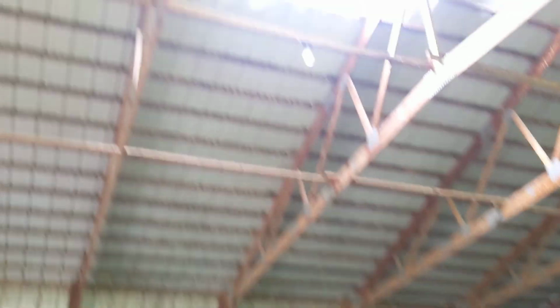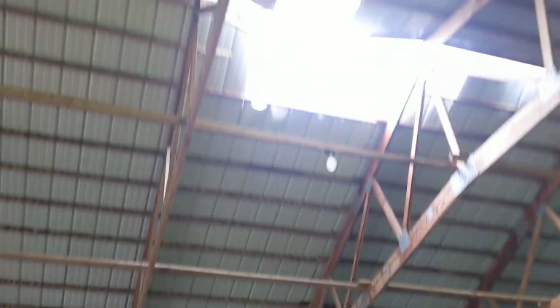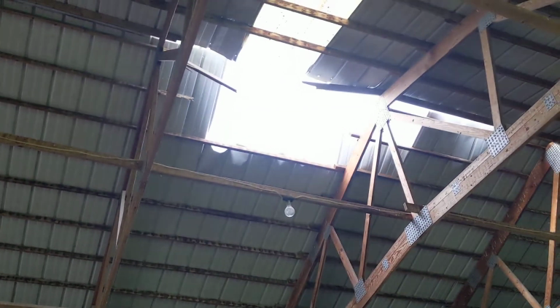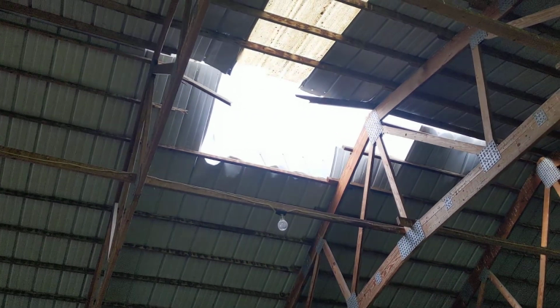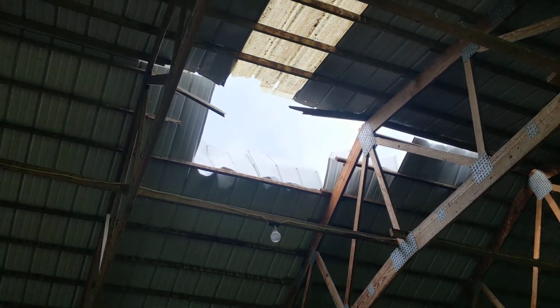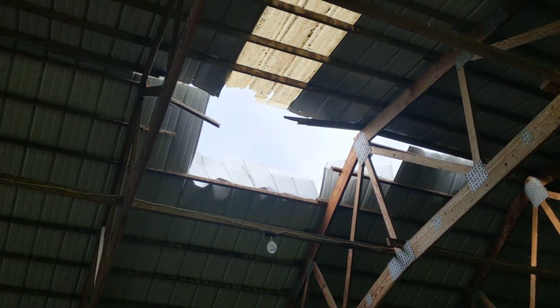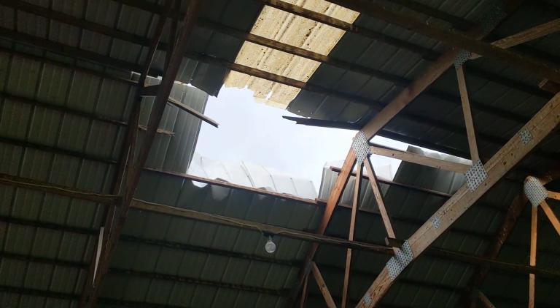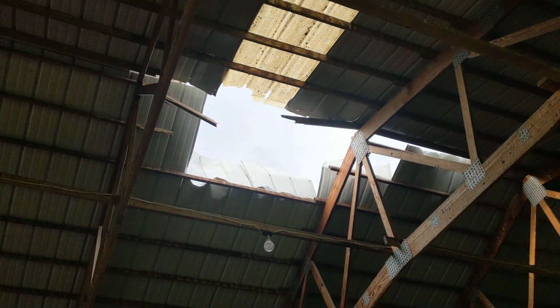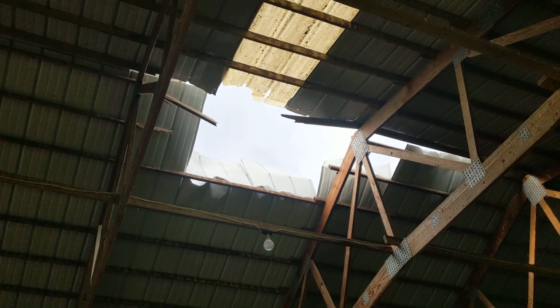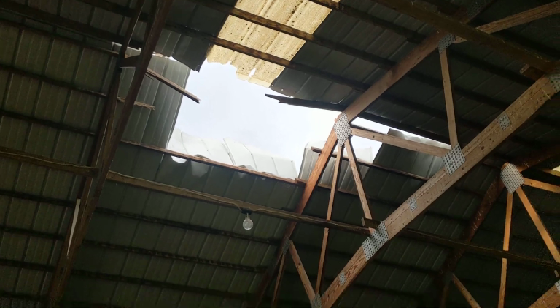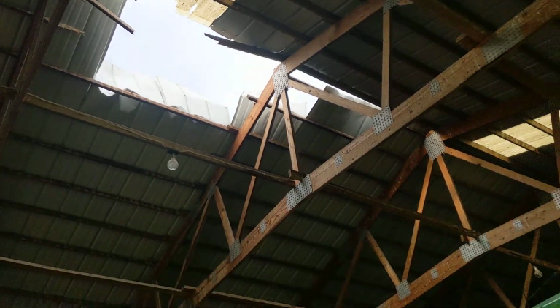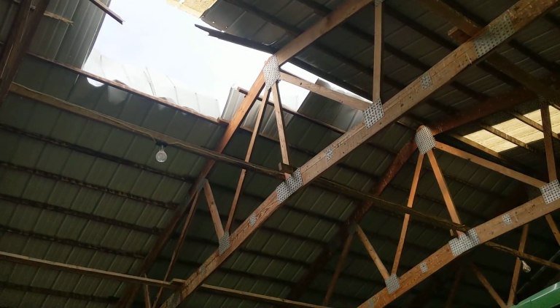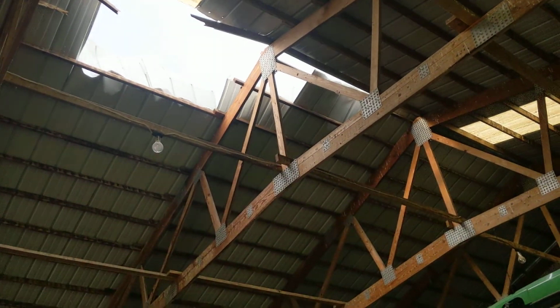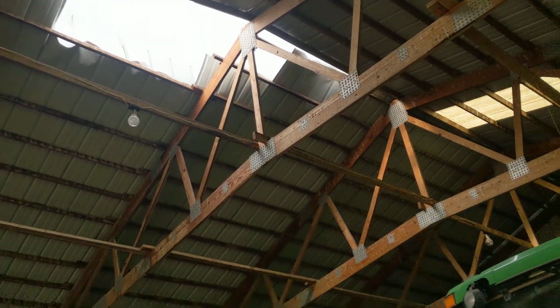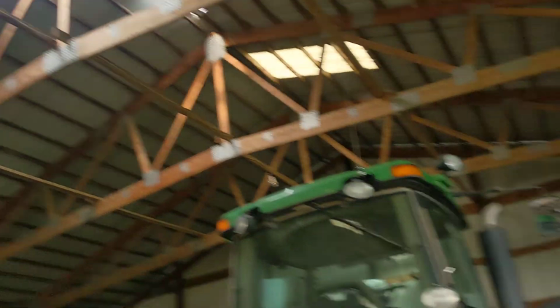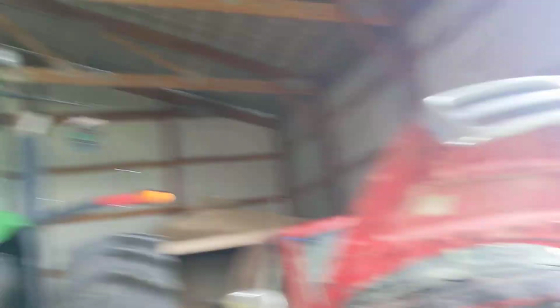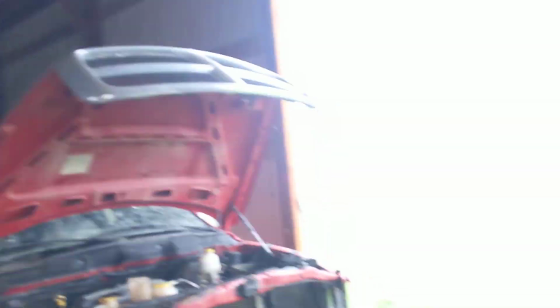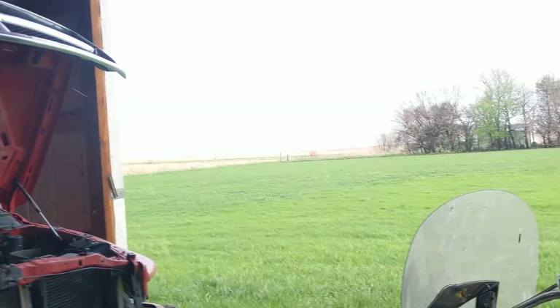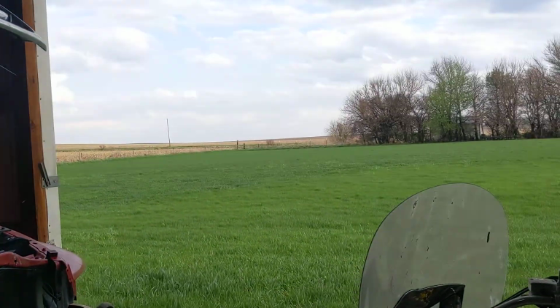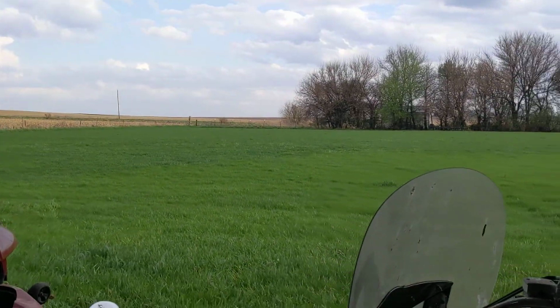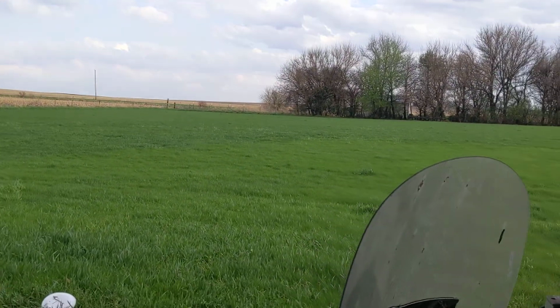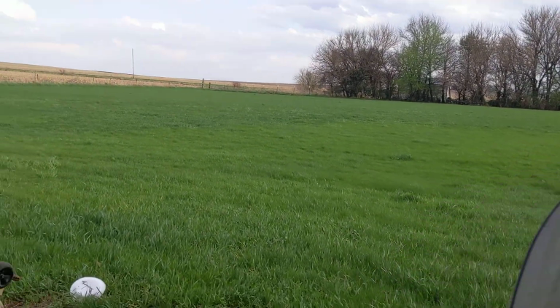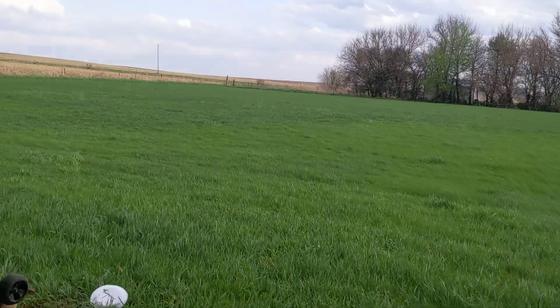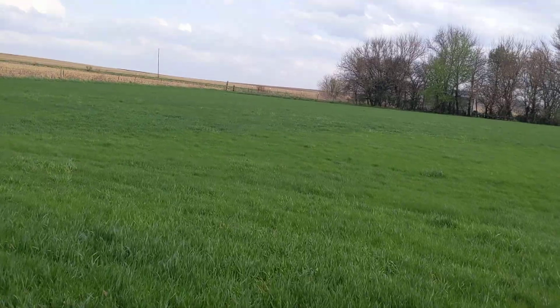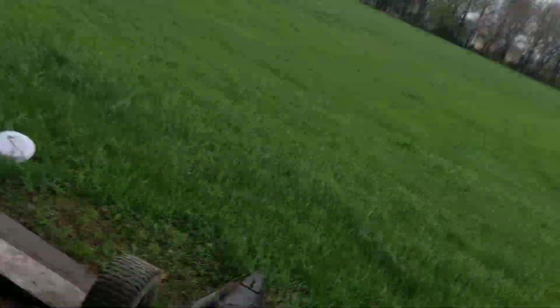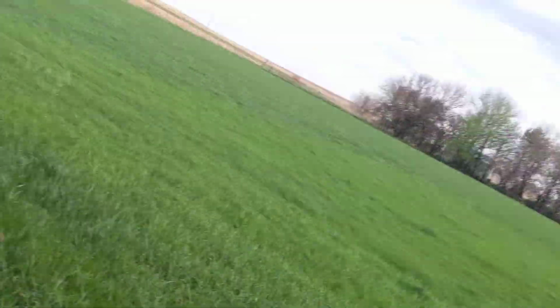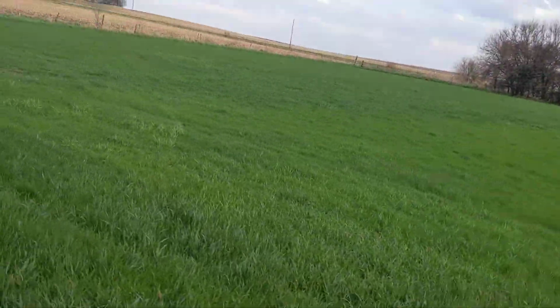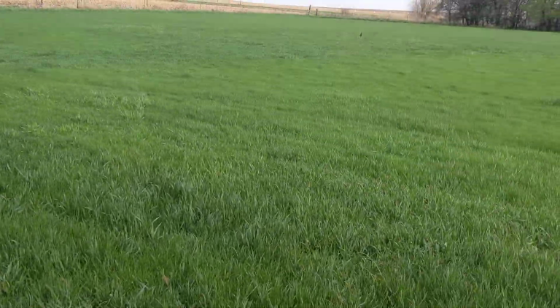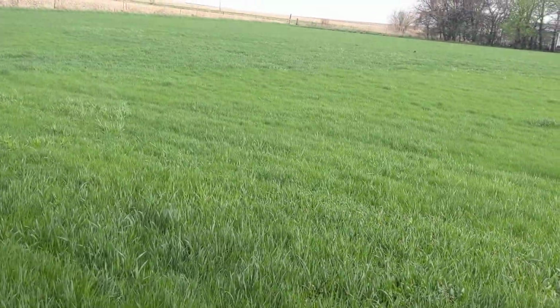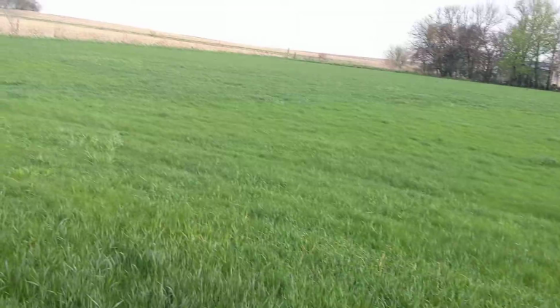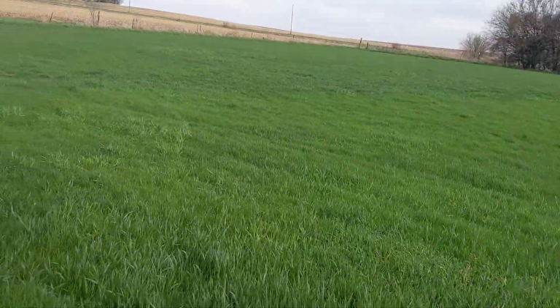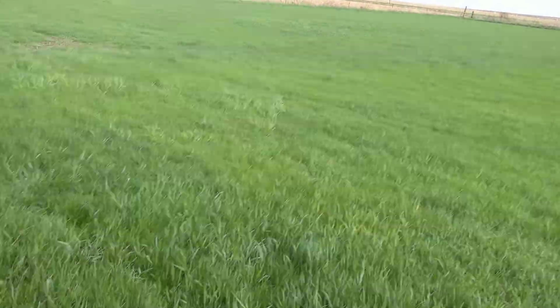But we look up on top — we got some of my shed roof missing. The door that was here is laying out in the middle of a neighbor's field.